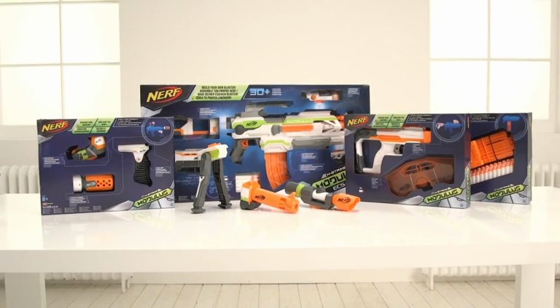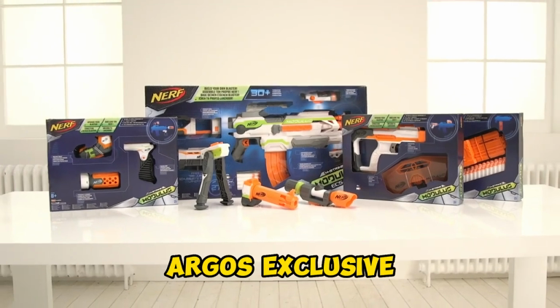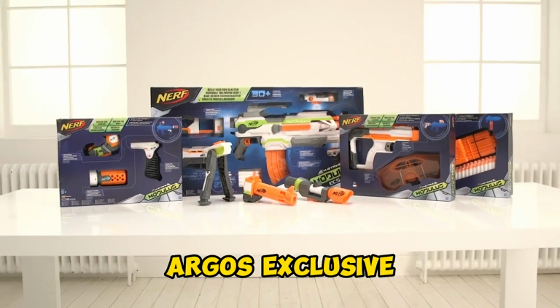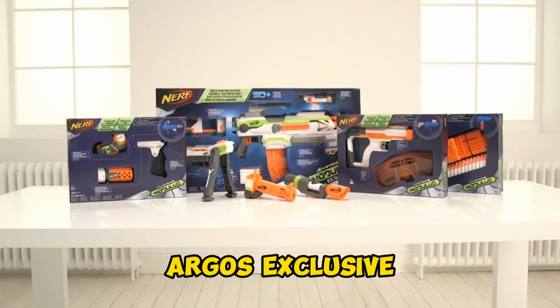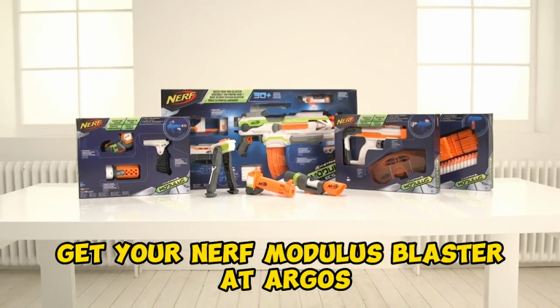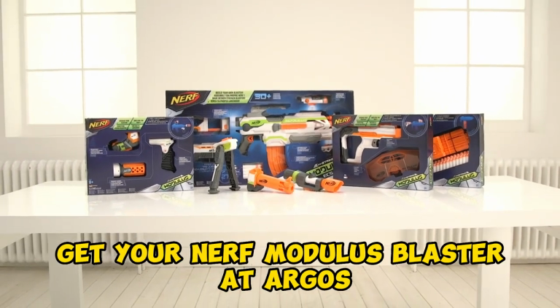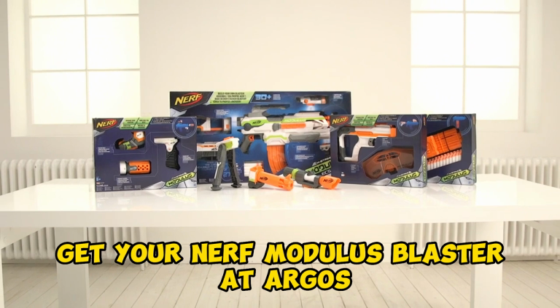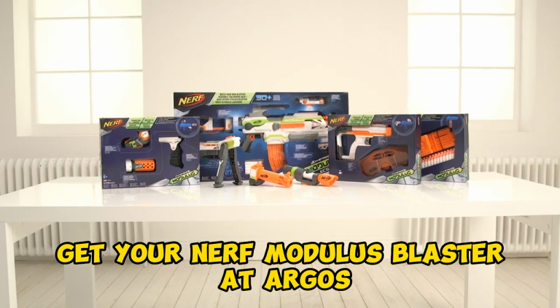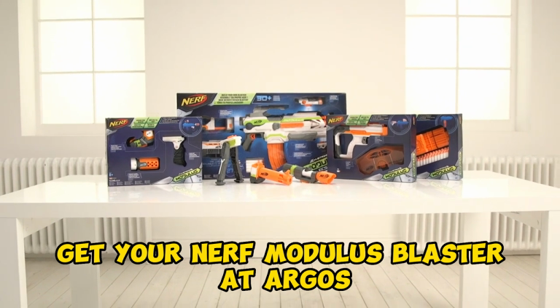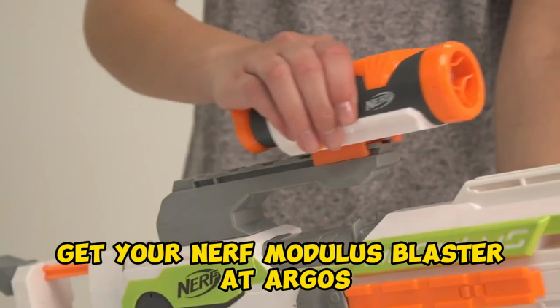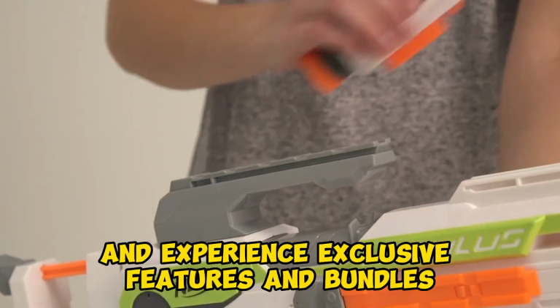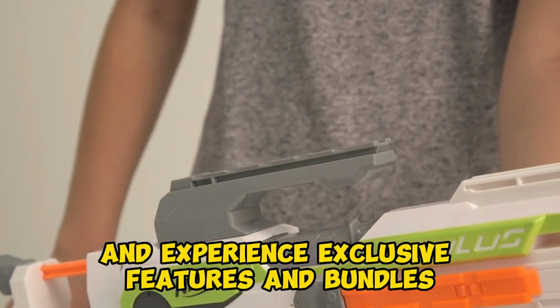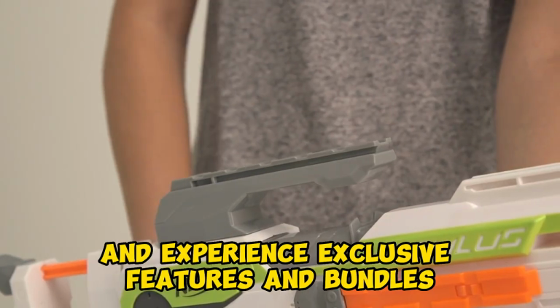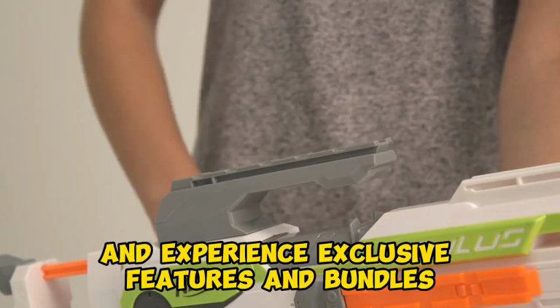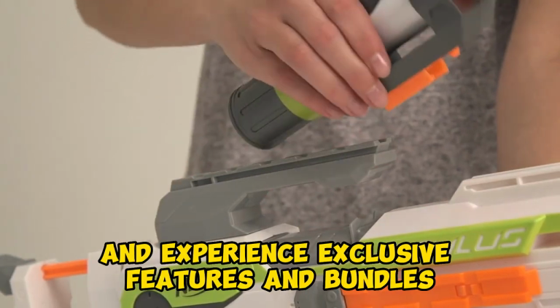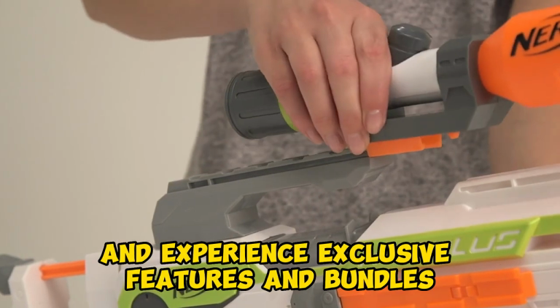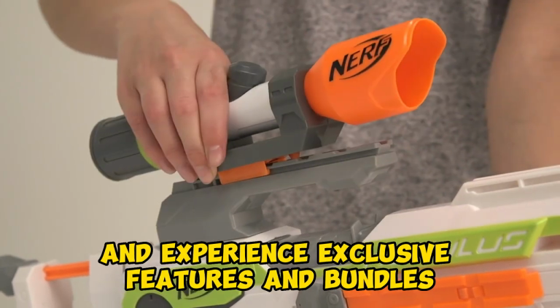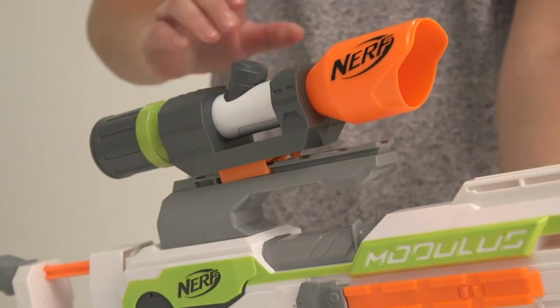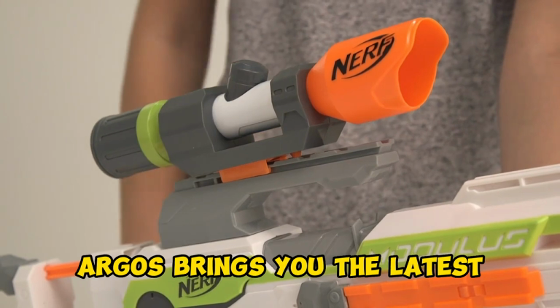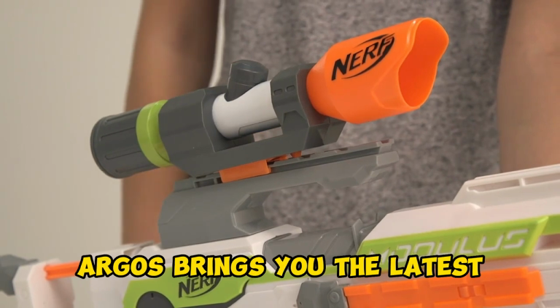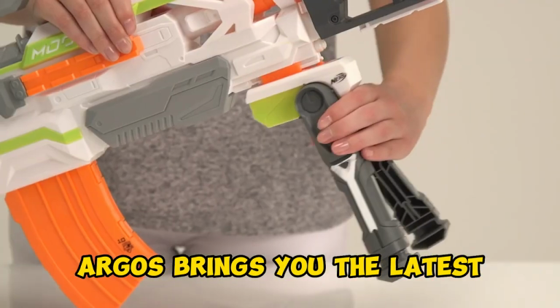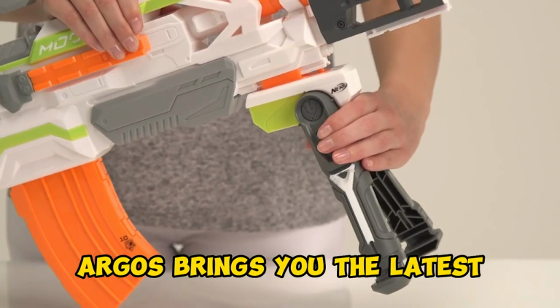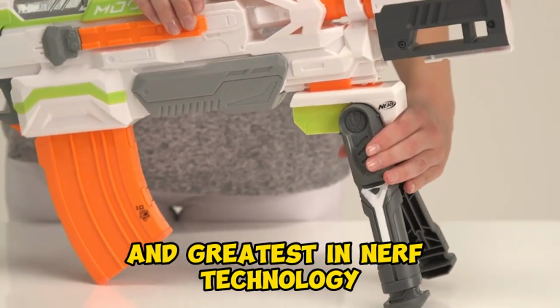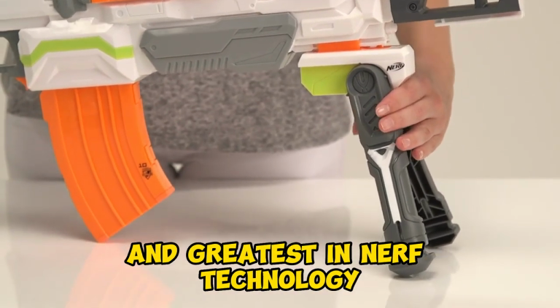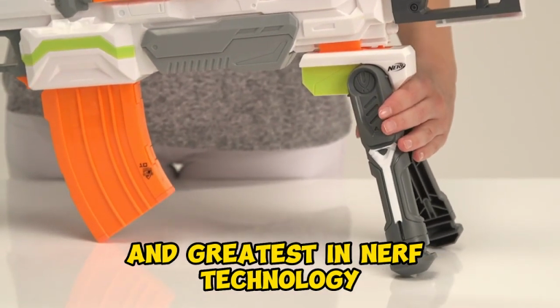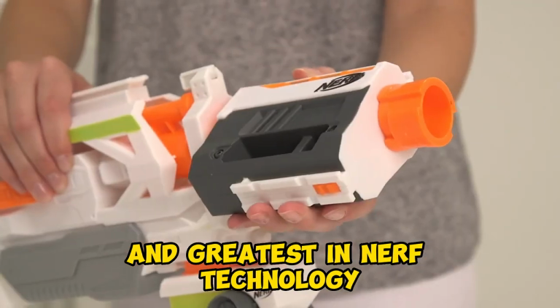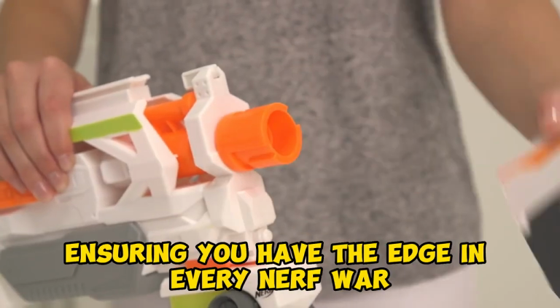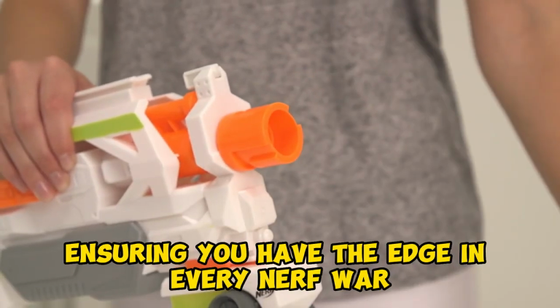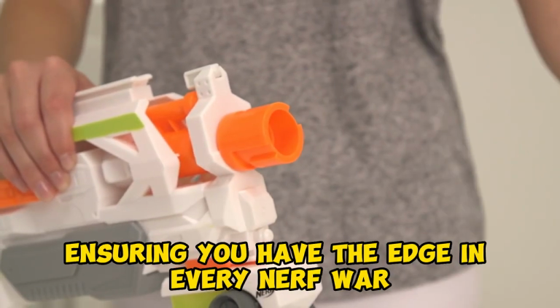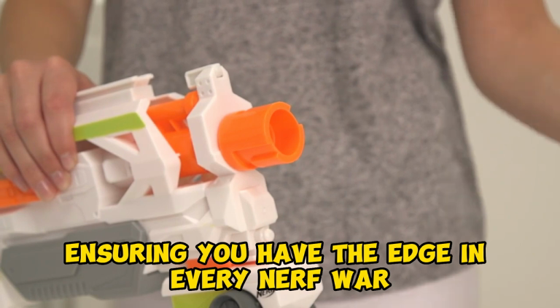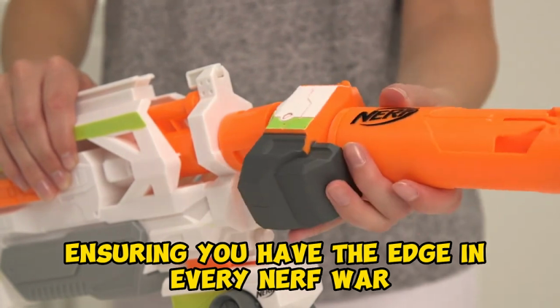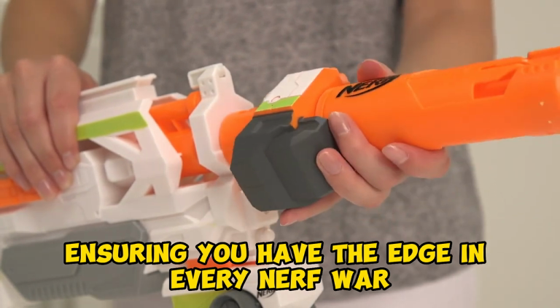Argos exclusive — get your Nerf Modulus blaster at Argos and experience exclusive features and bundles. Argos brings you the latest and greatest in Nerf technology, ensuring you have the edge in every Nerf war.